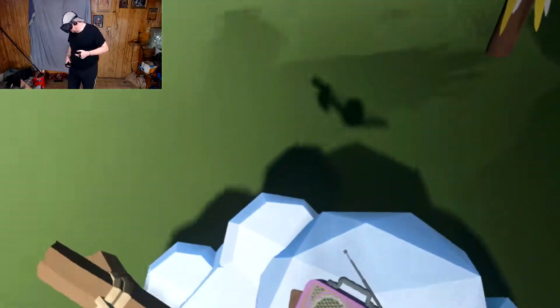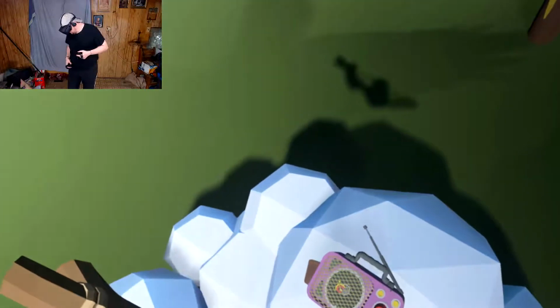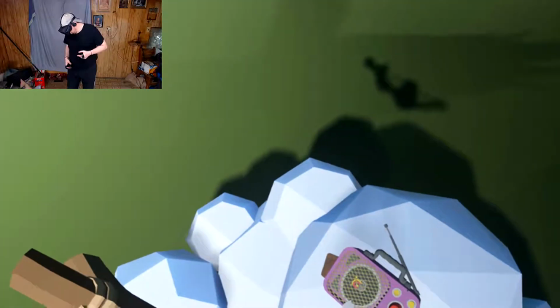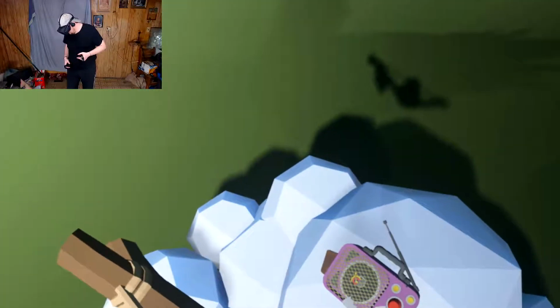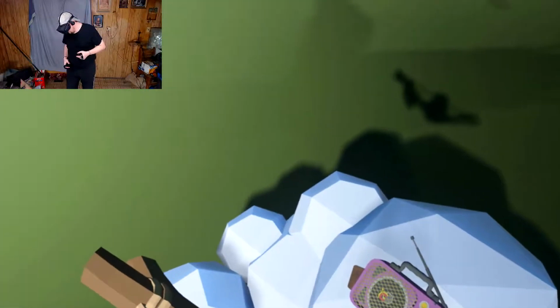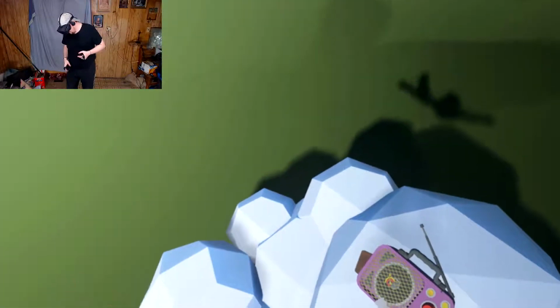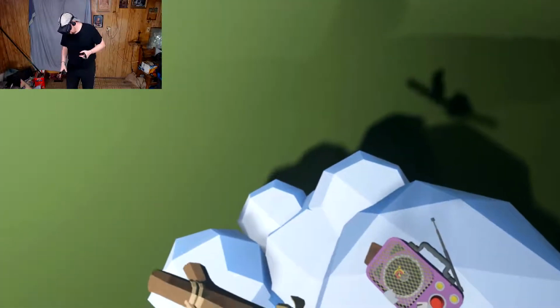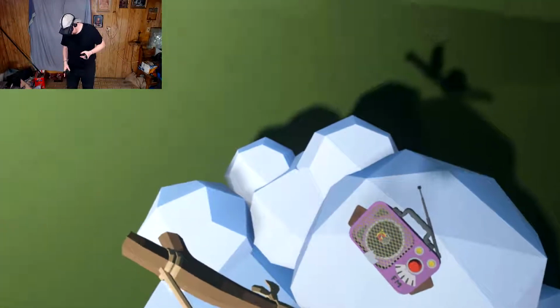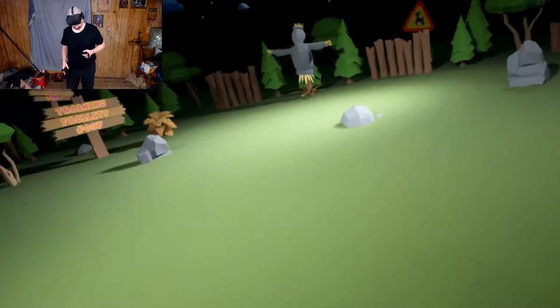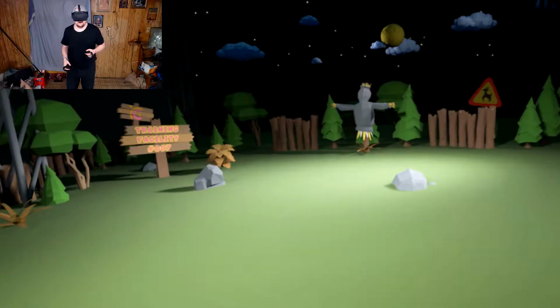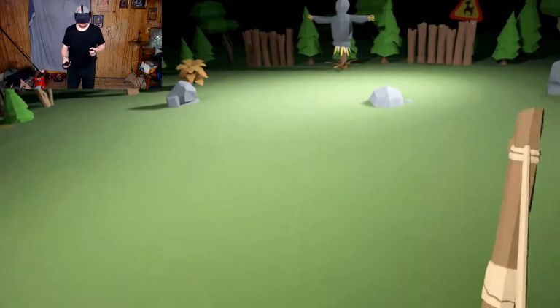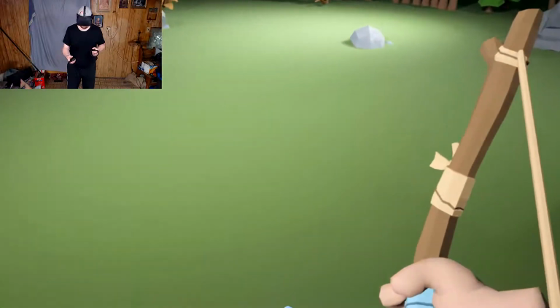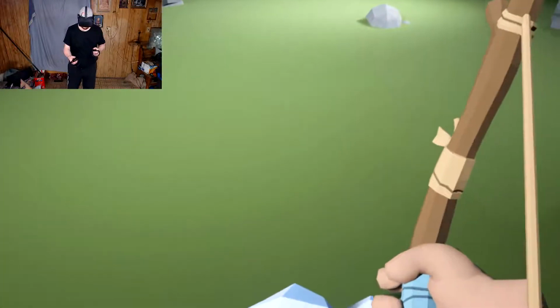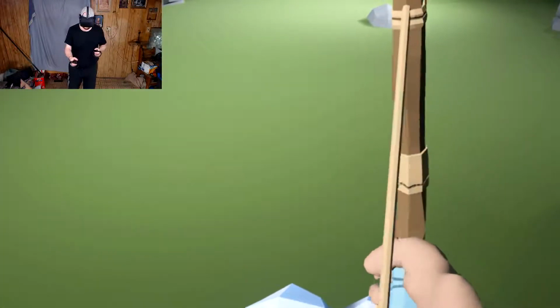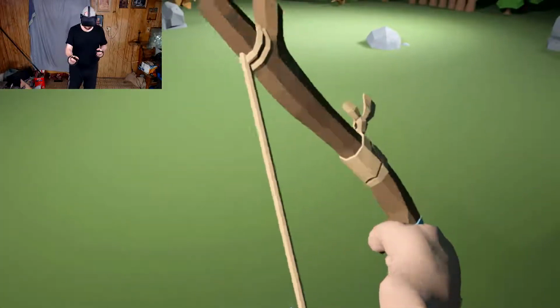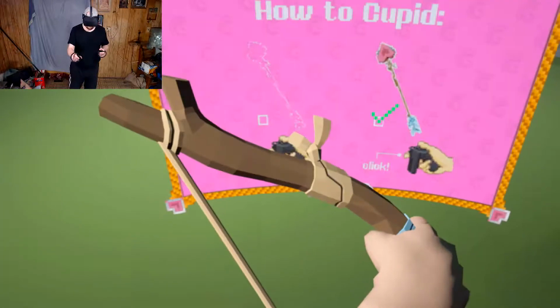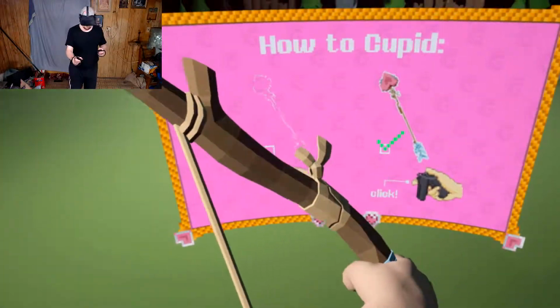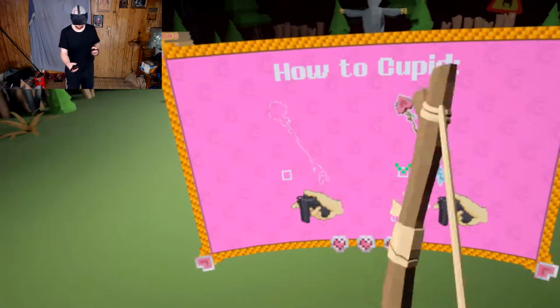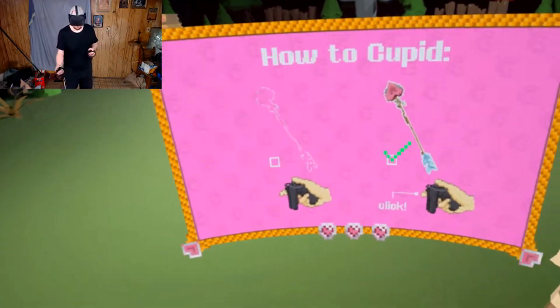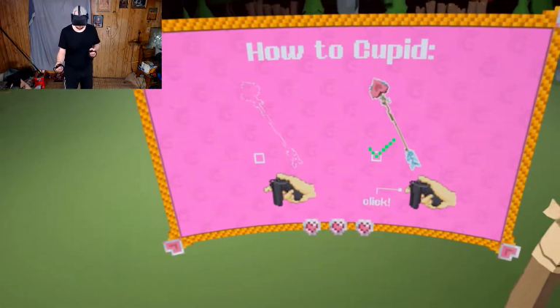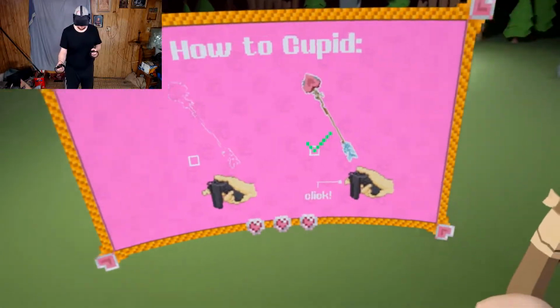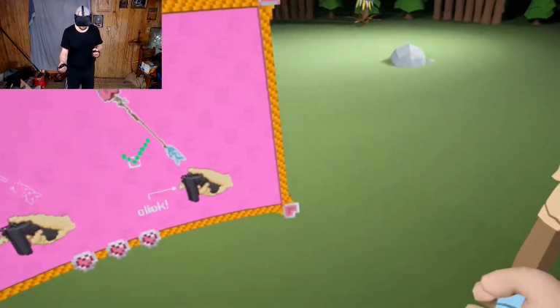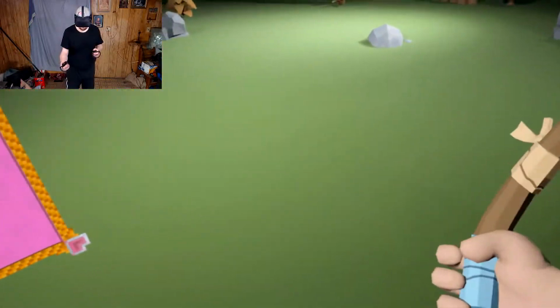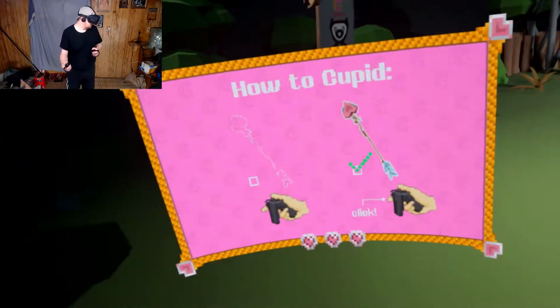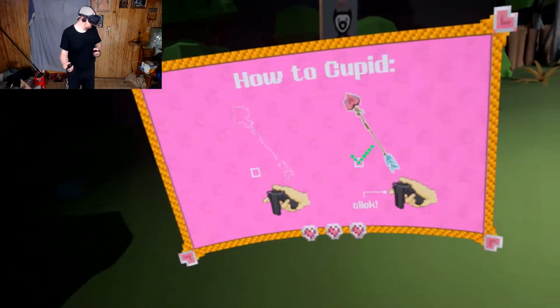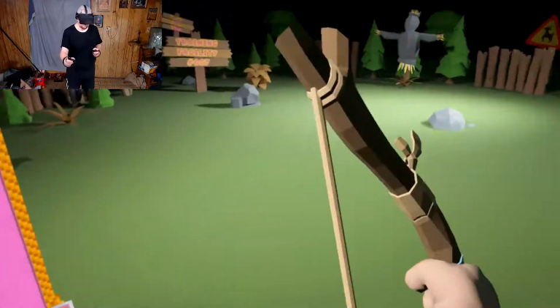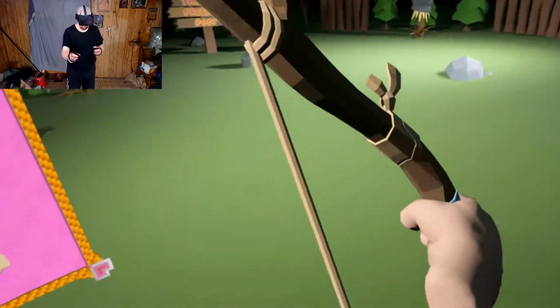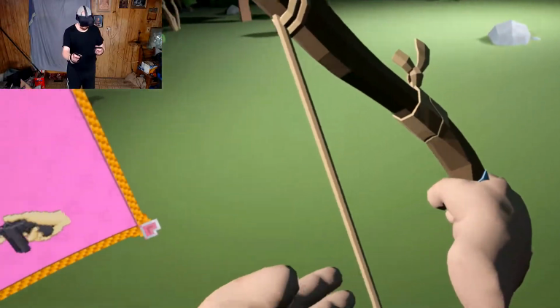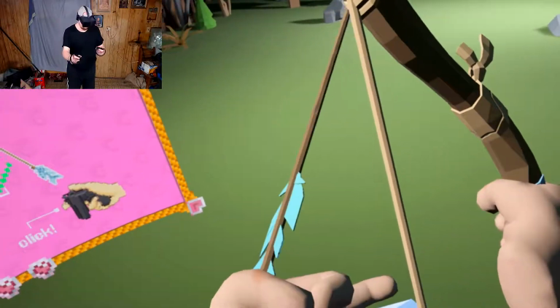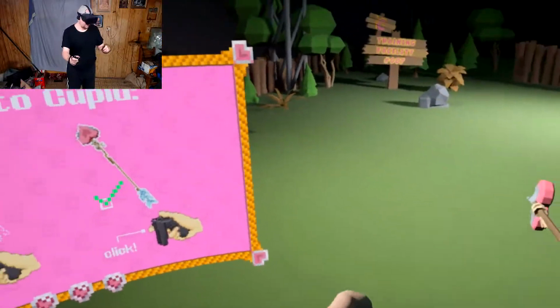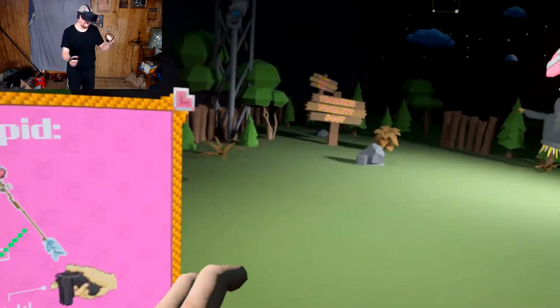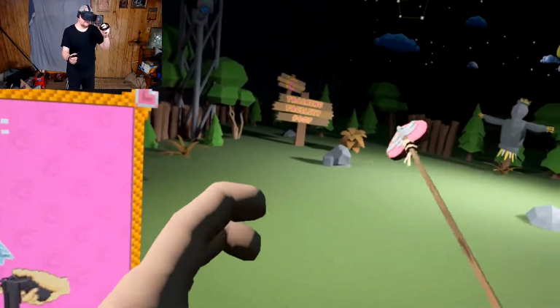Let's just get this over with. Press and hold the right trigger to conjure up an arrow. I'm trying - oh, I have to do the left one.